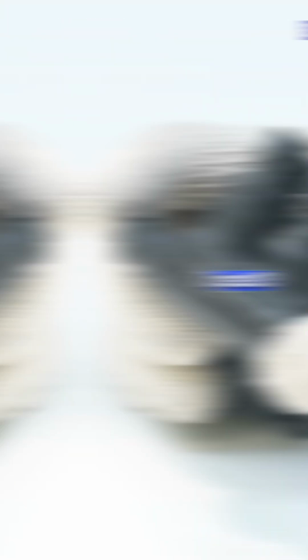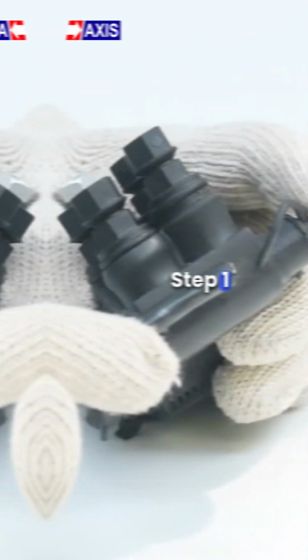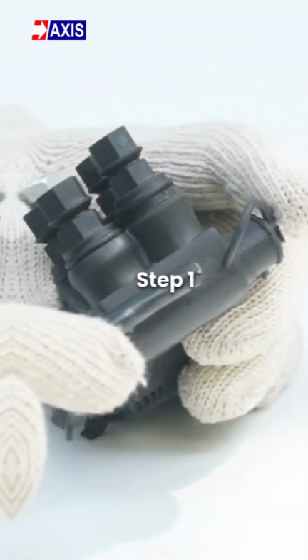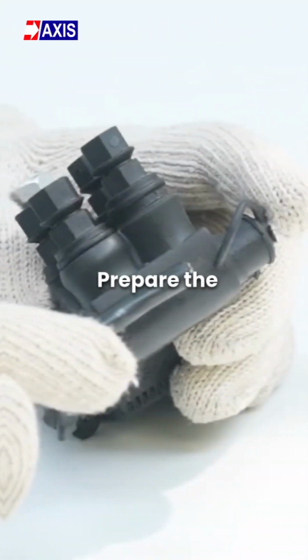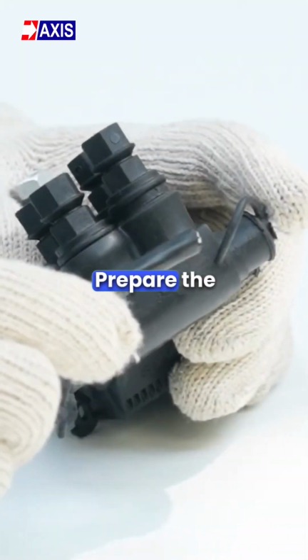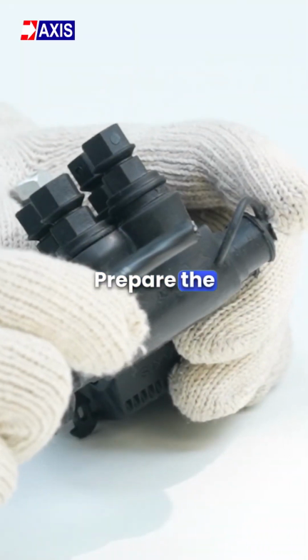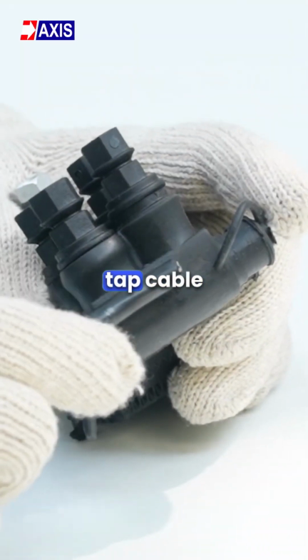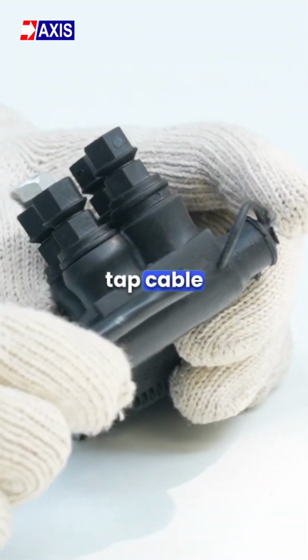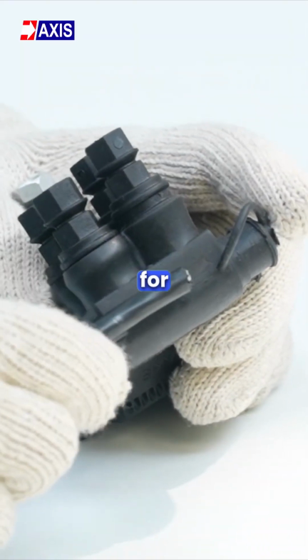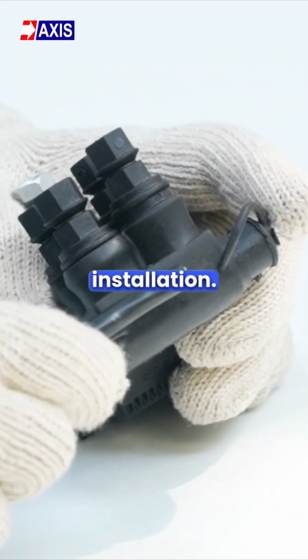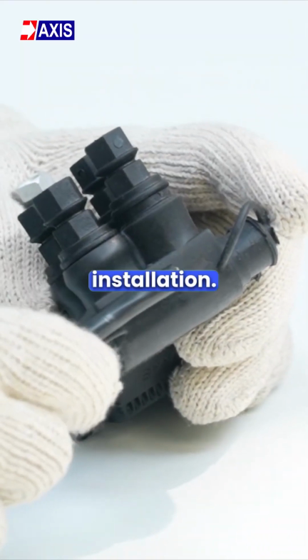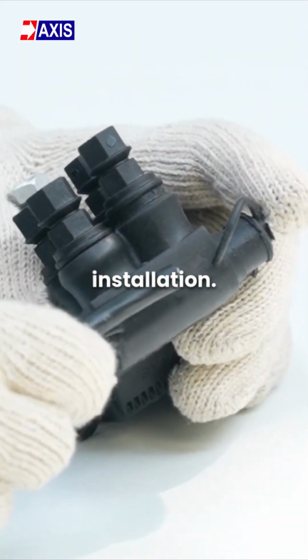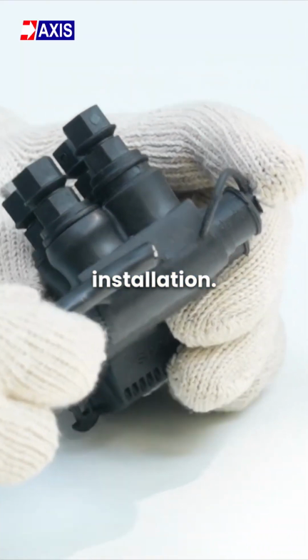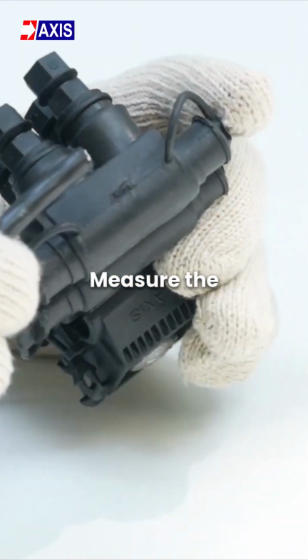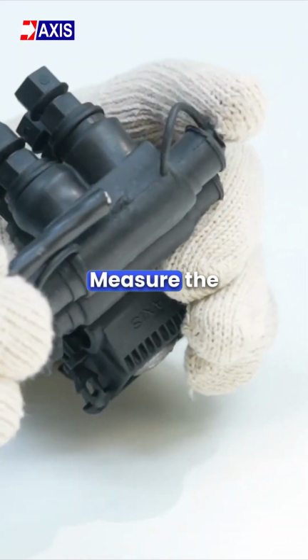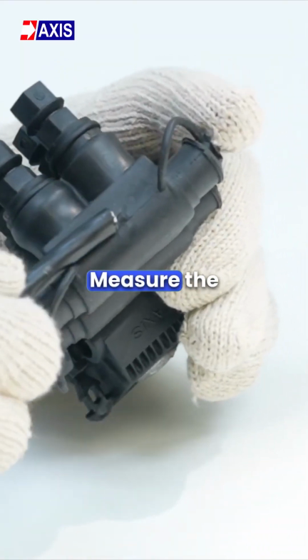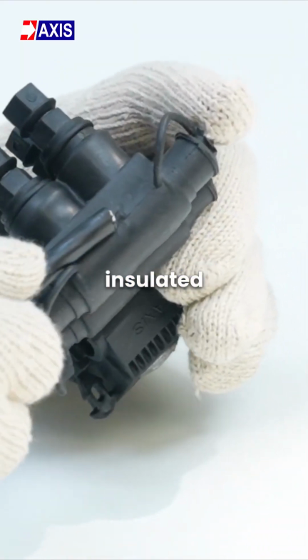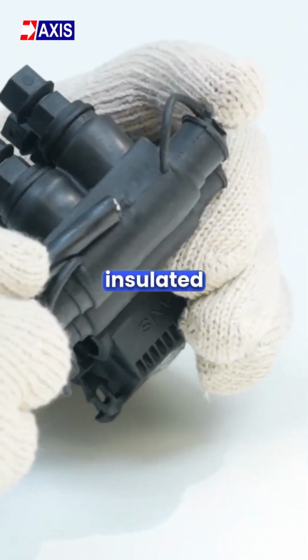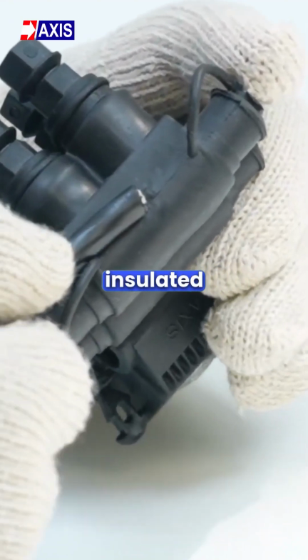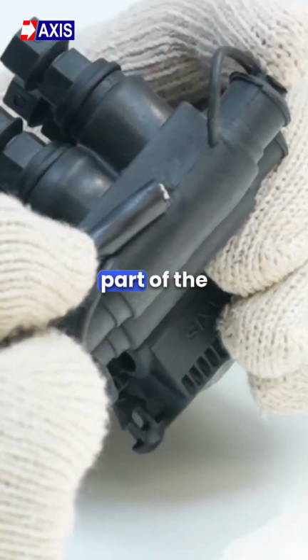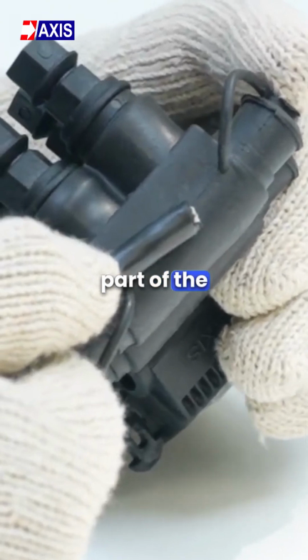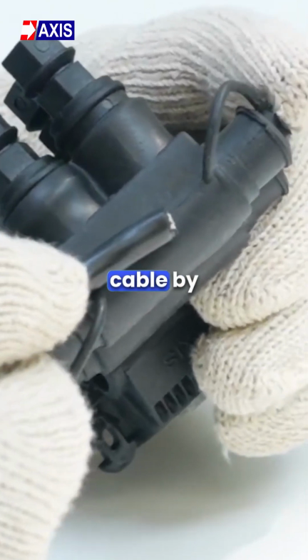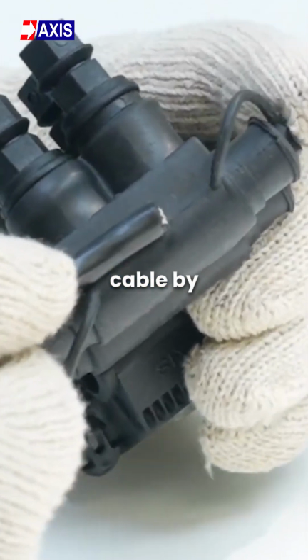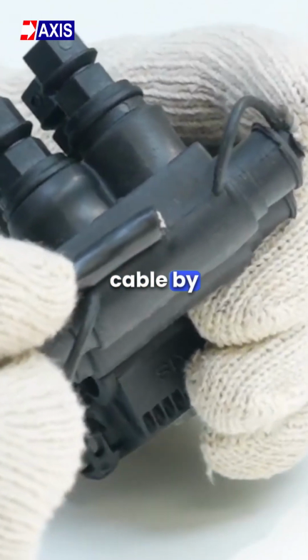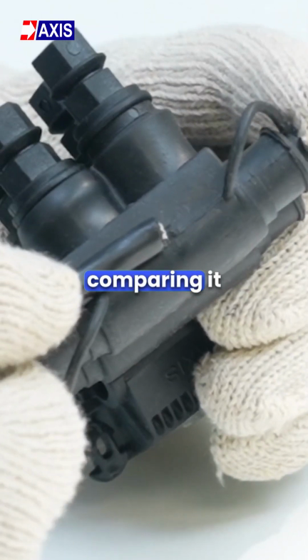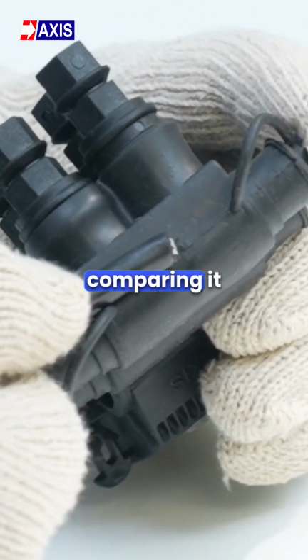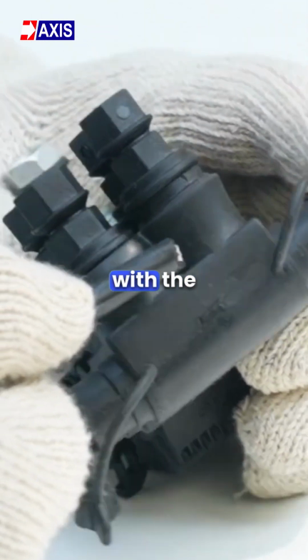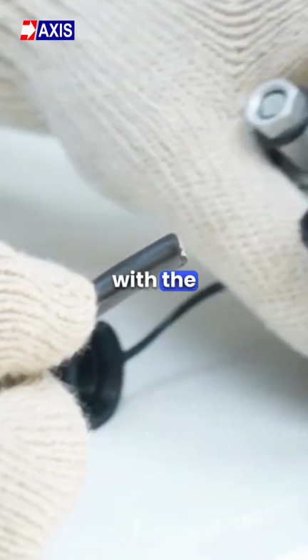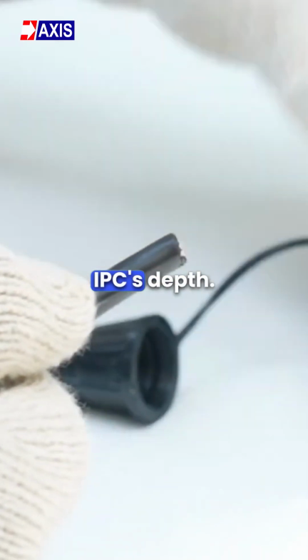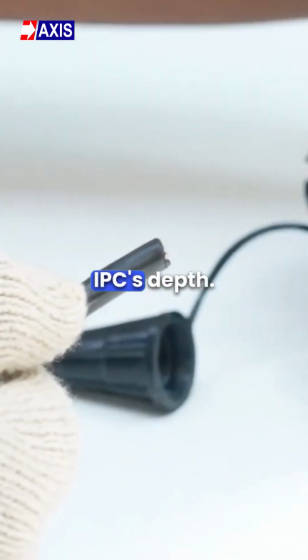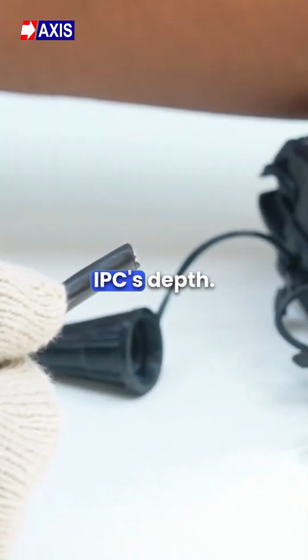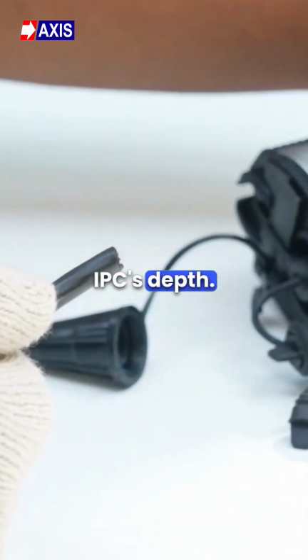Step 1: Prepare the tap cable for installation. Measure the insulated part of the cable by comparing it with the IPC's depth.